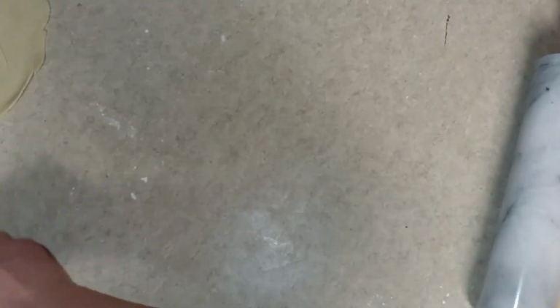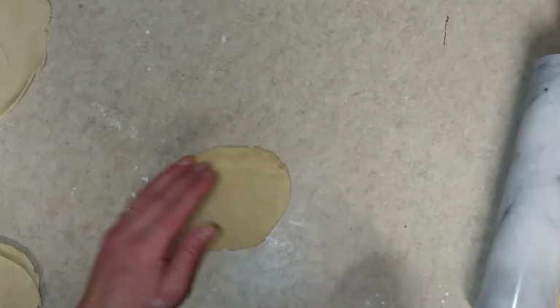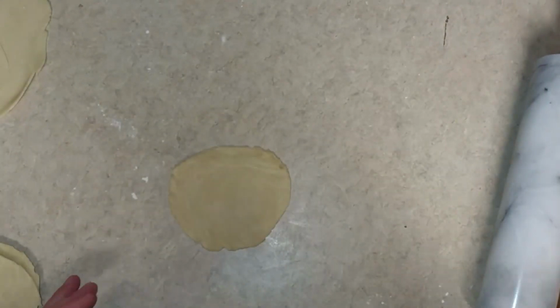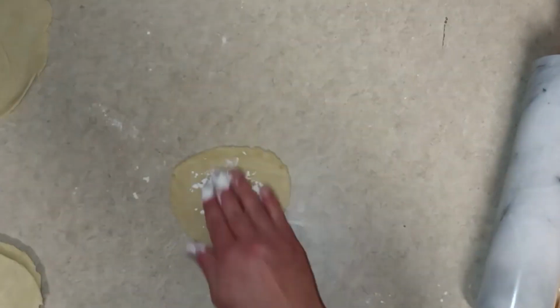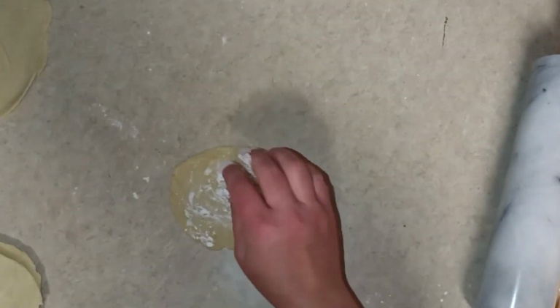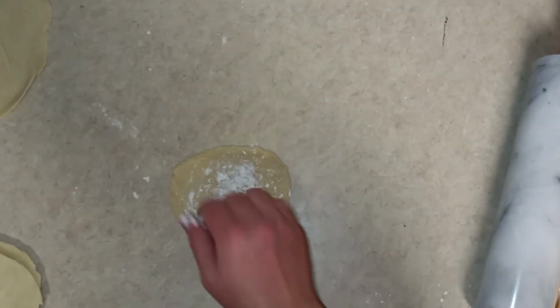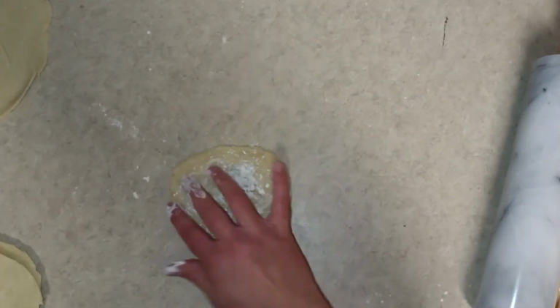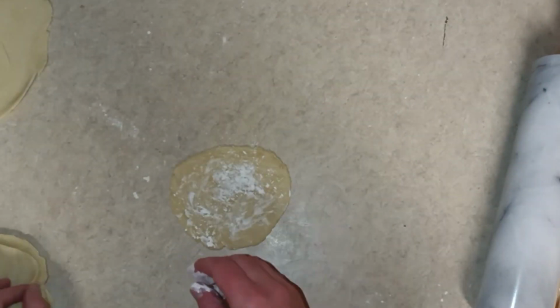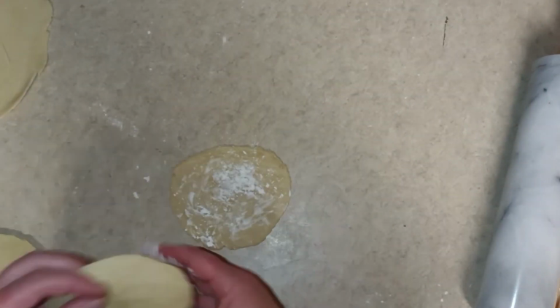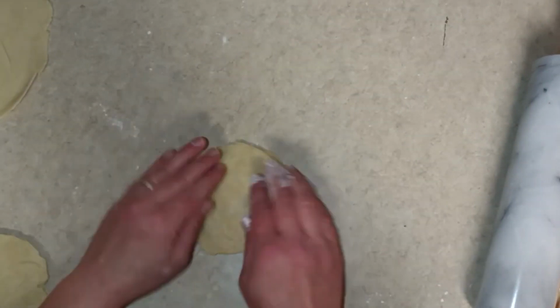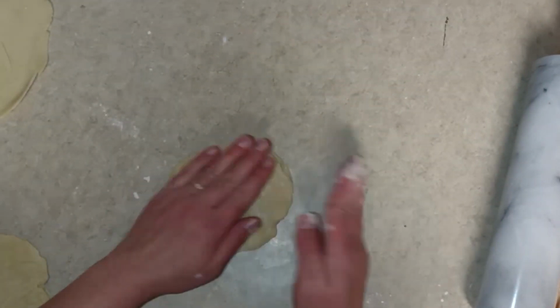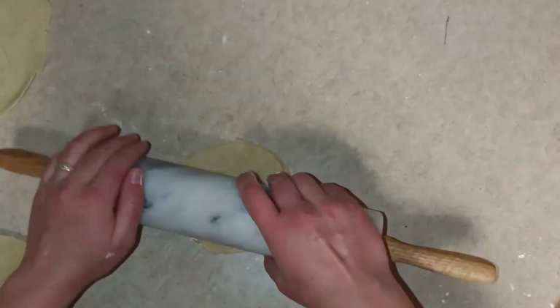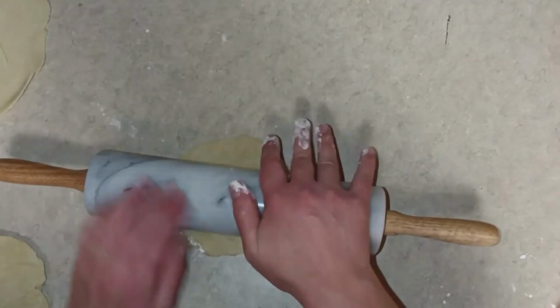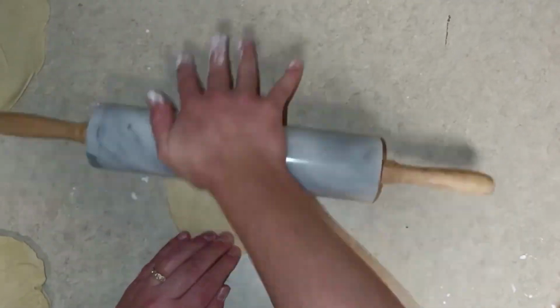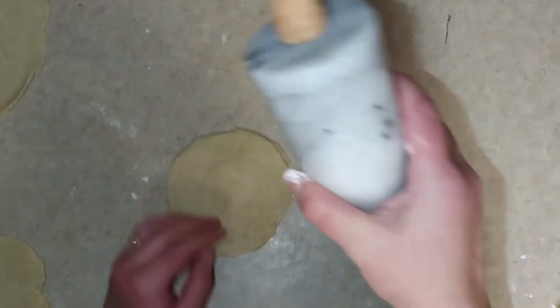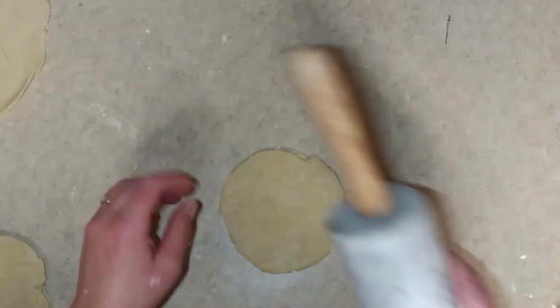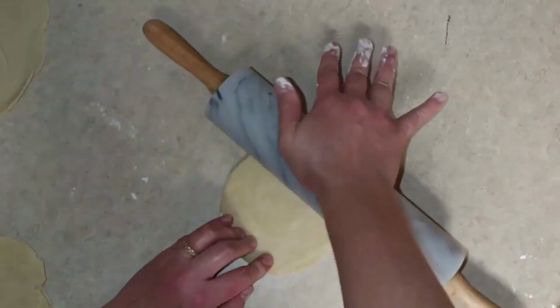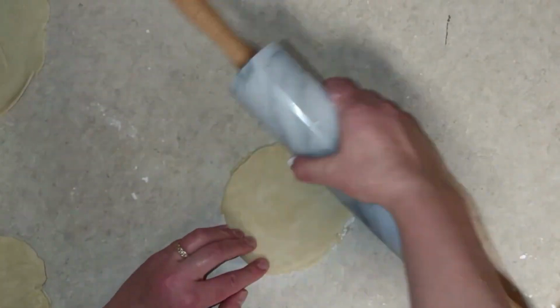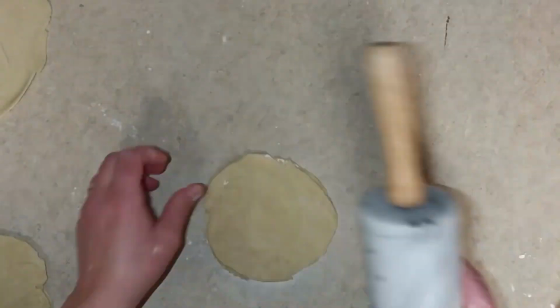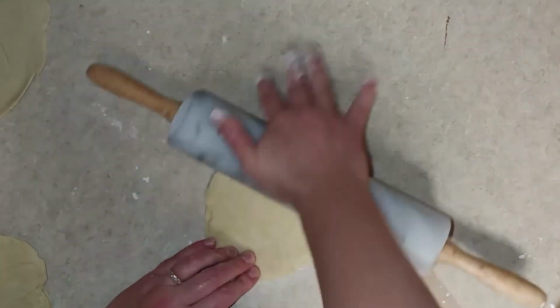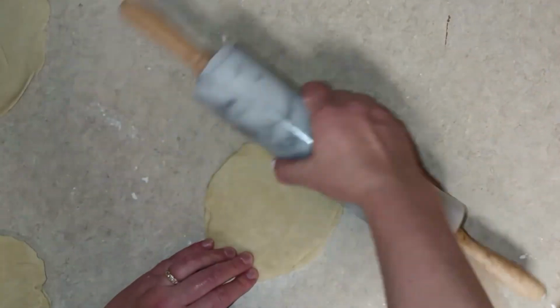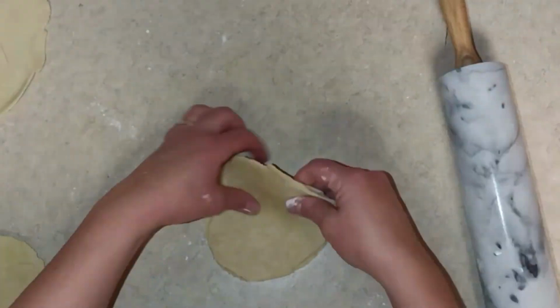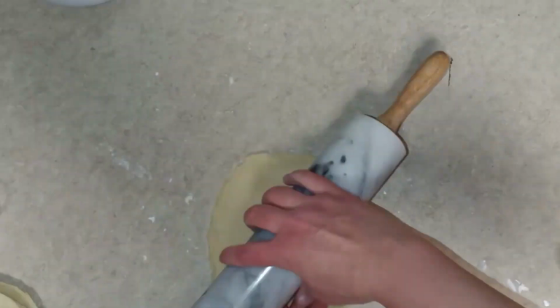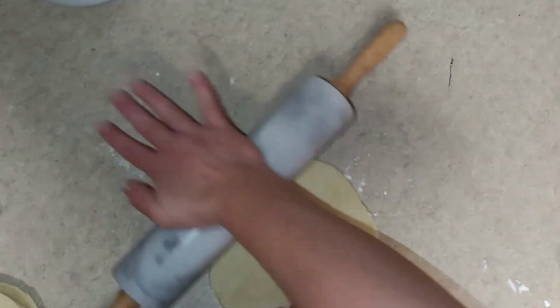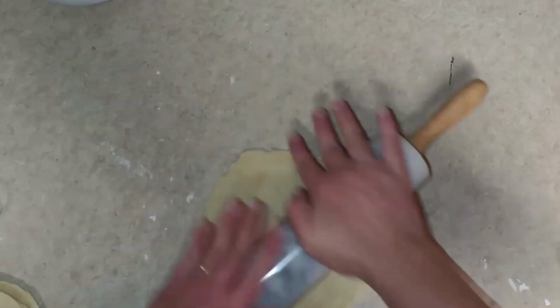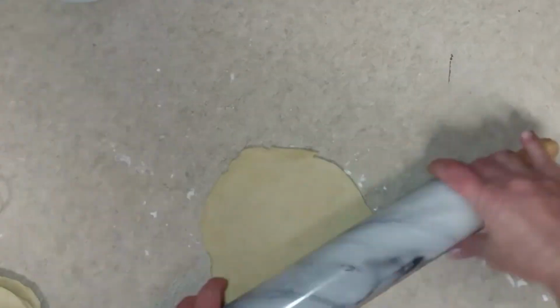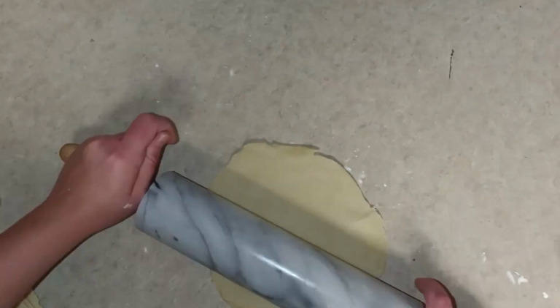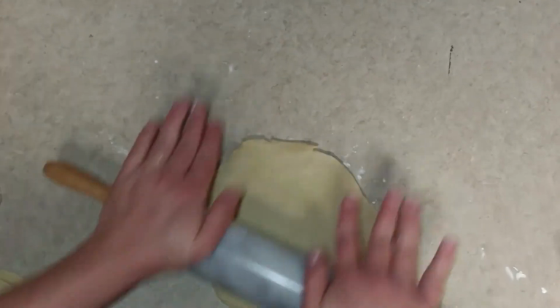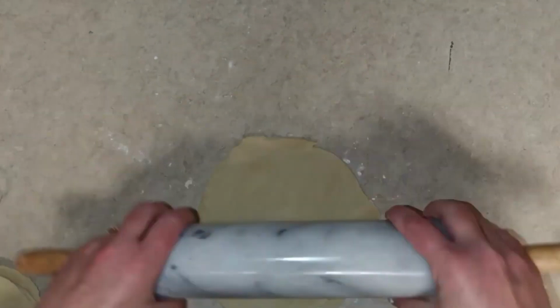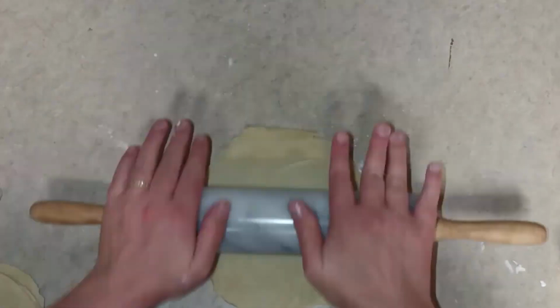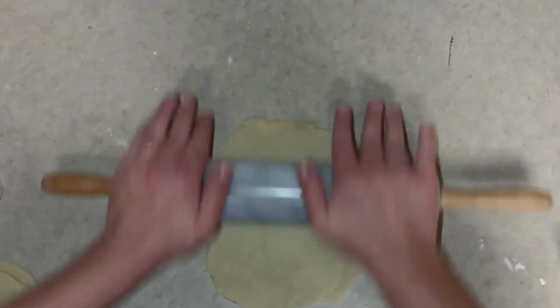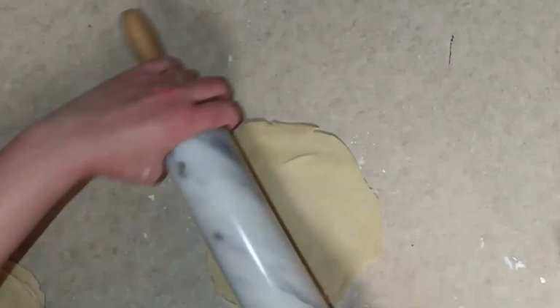Next, I took two of the wrappers, stacked them on top of each other with some cornstarch in between, and rolled them both out to about eight inches.